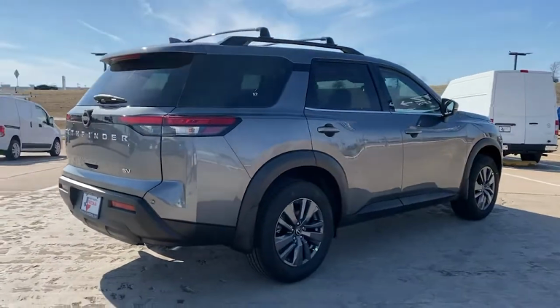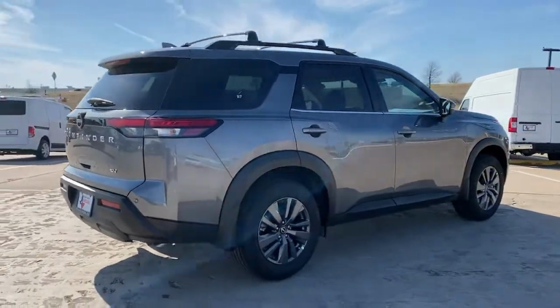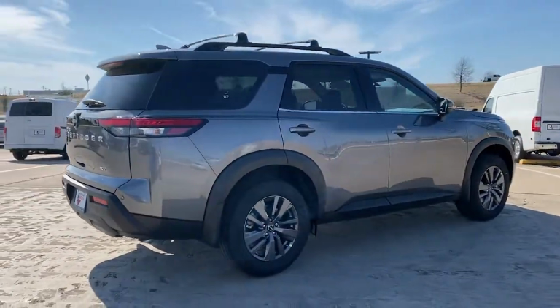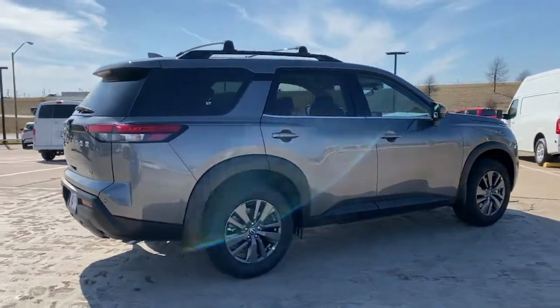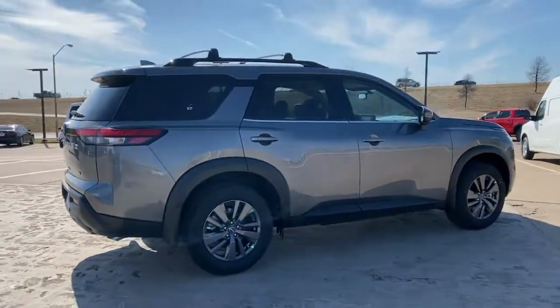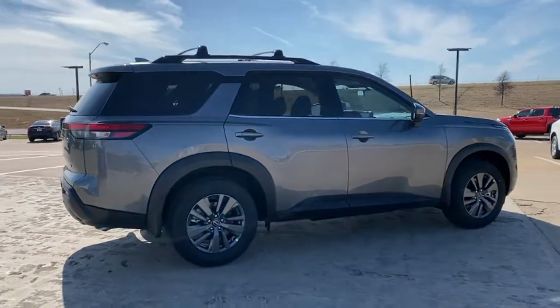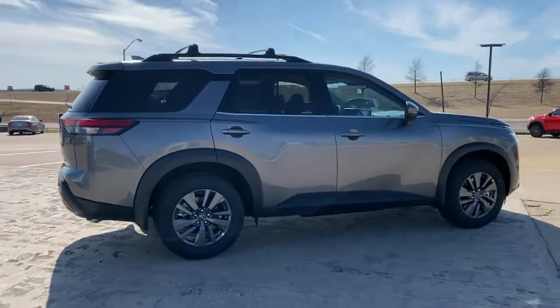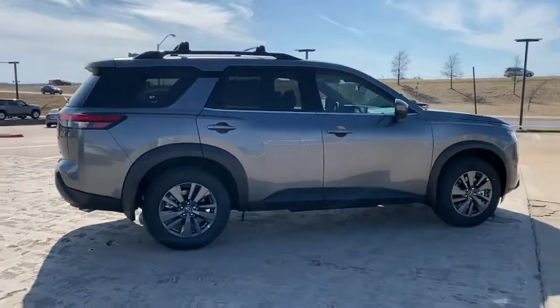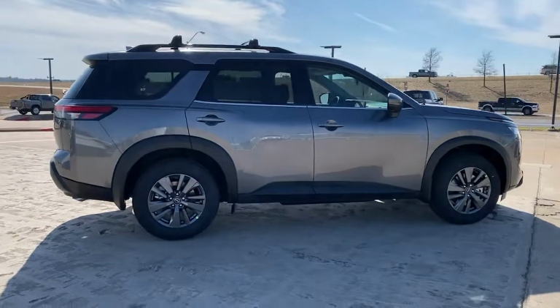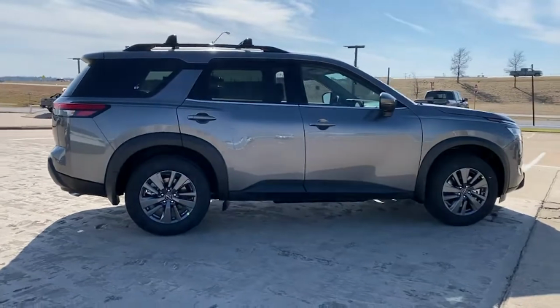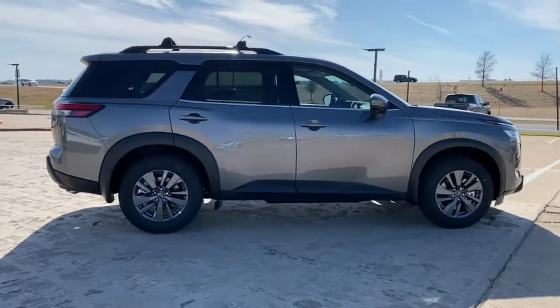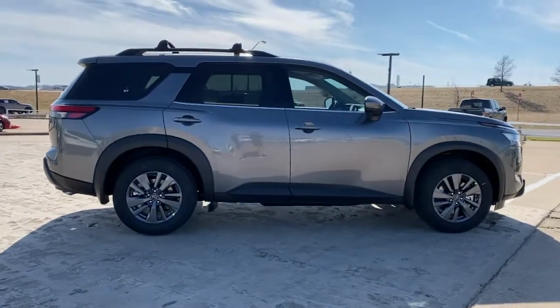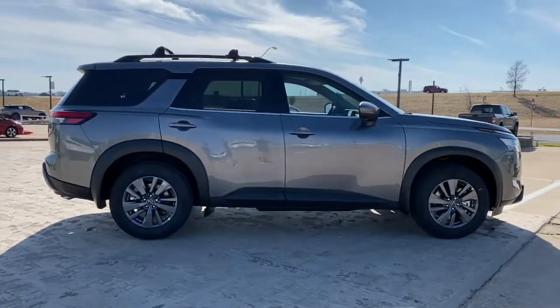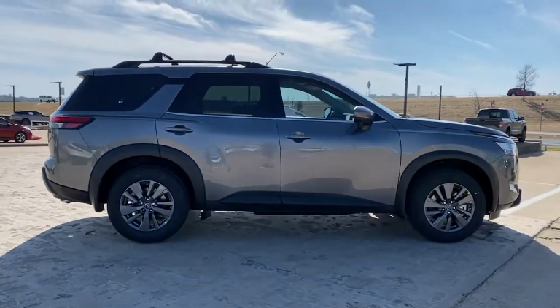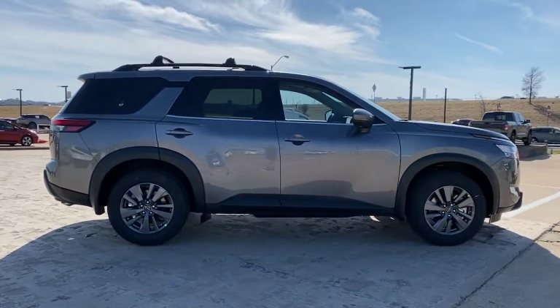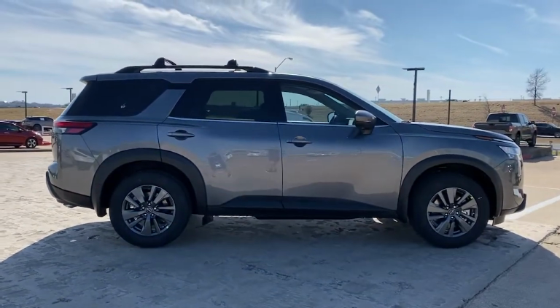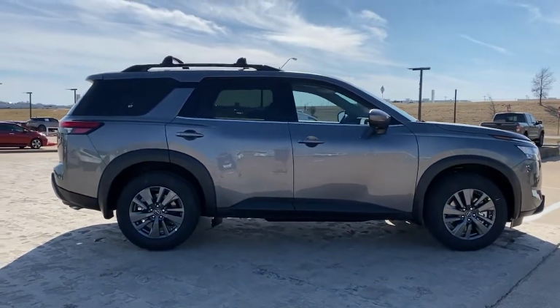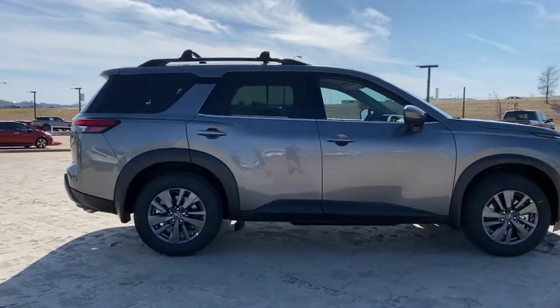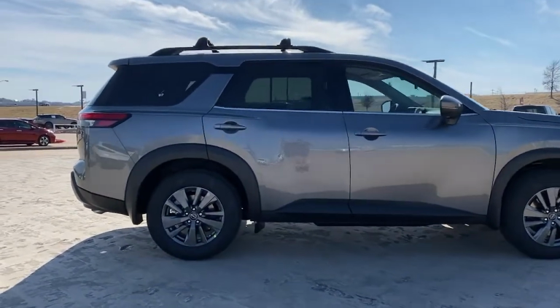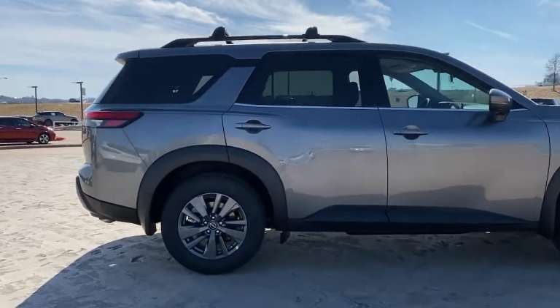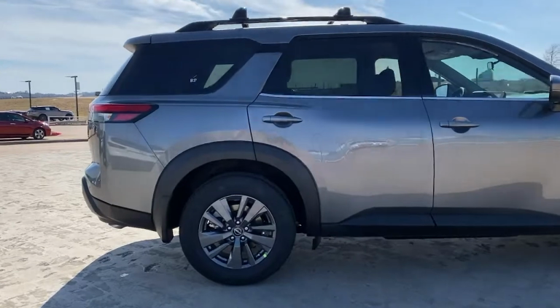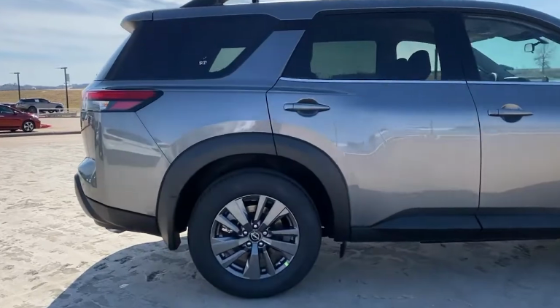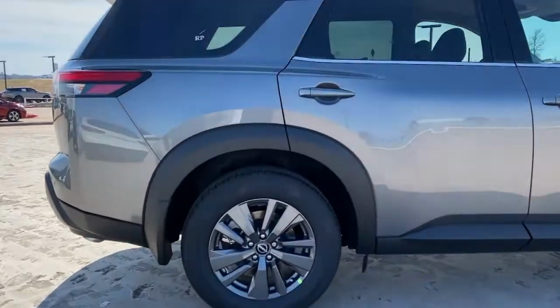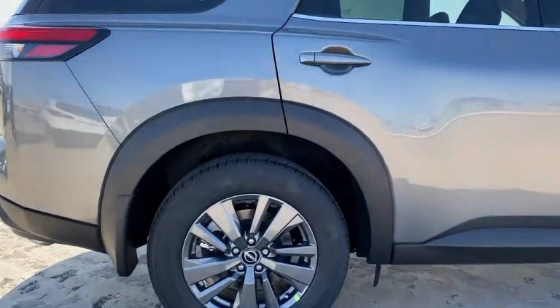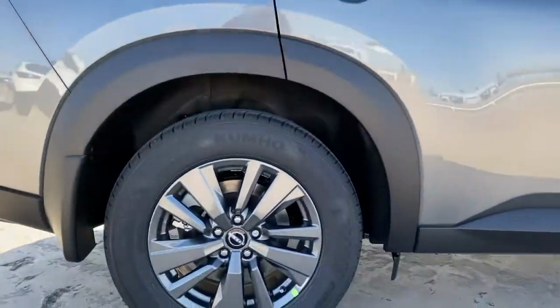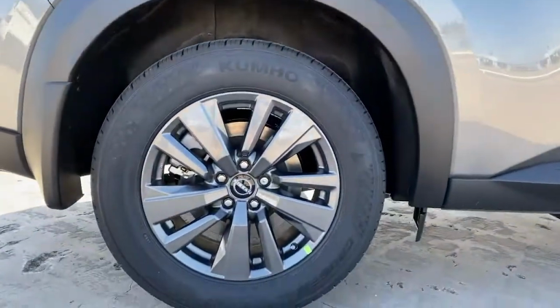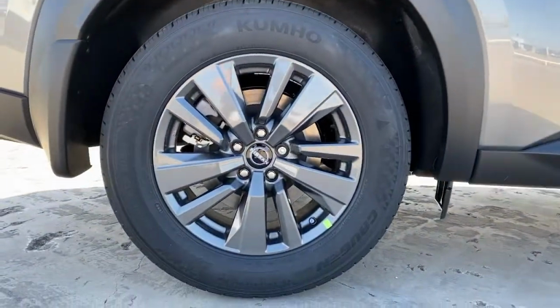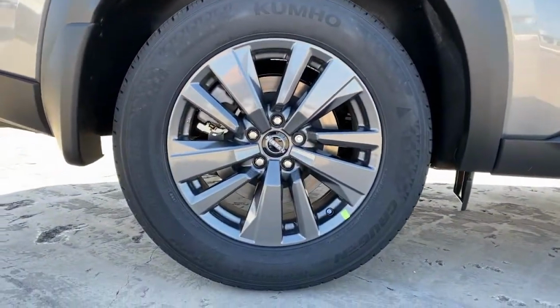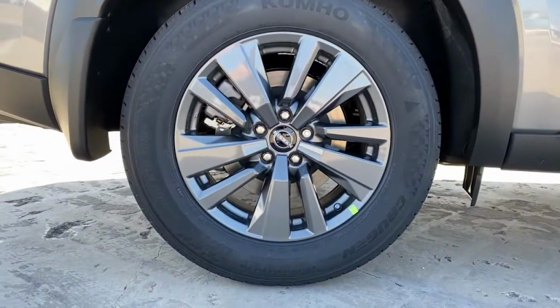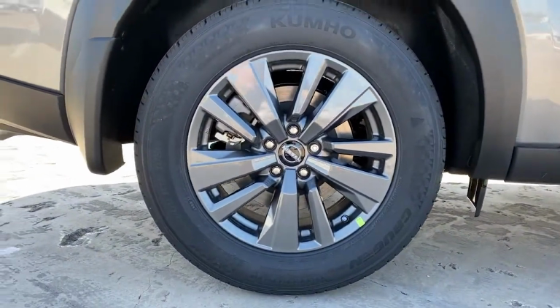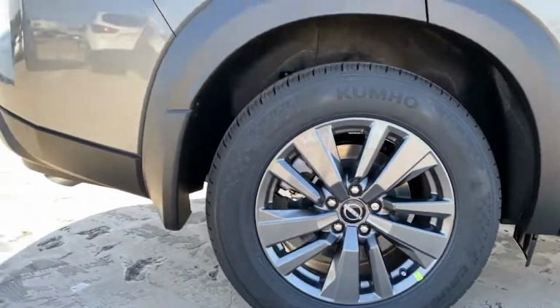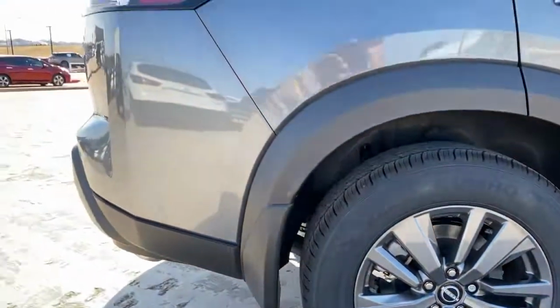These are just some of the great options this vehicle comes with: keyless entry, electronic stability control, third-row seat, trip computer, bucket seats, power windows, four-wheel disc brakes, and power steering.